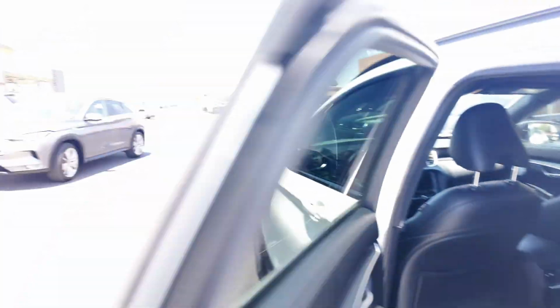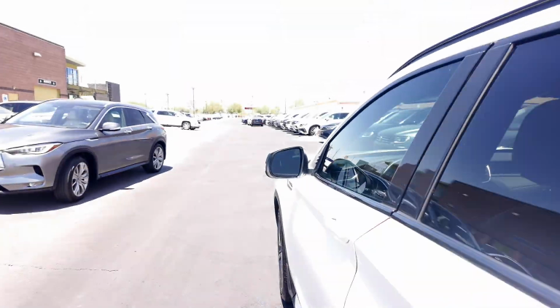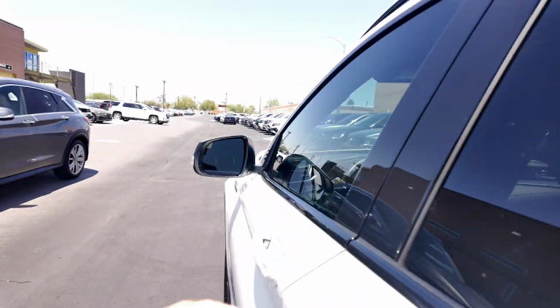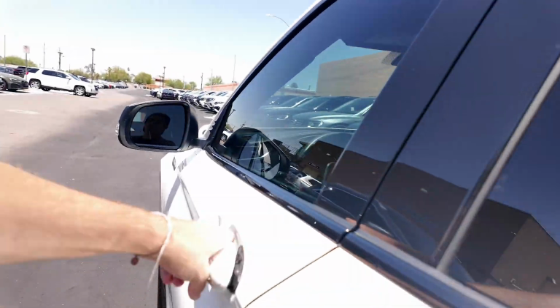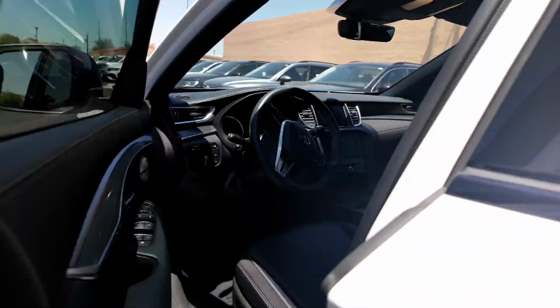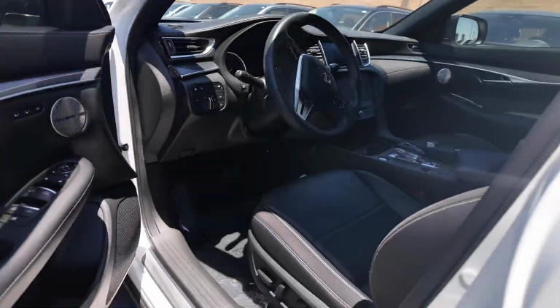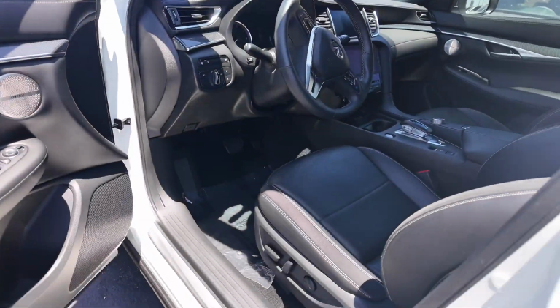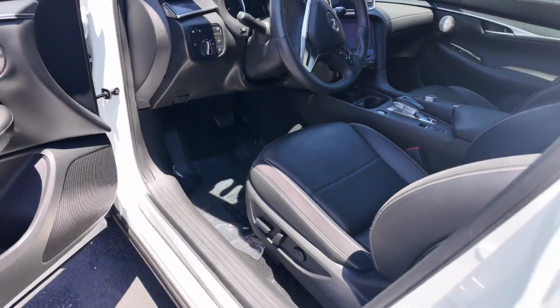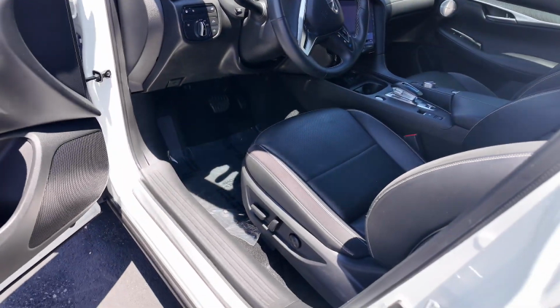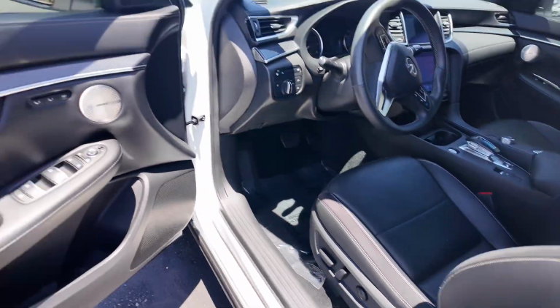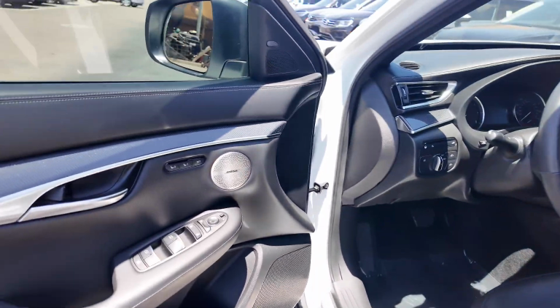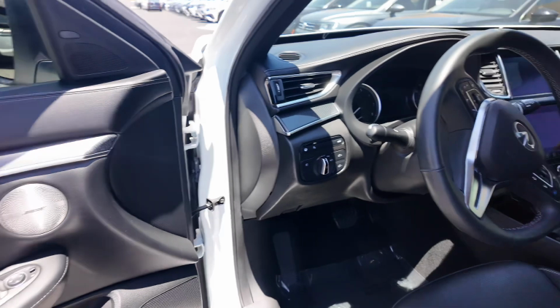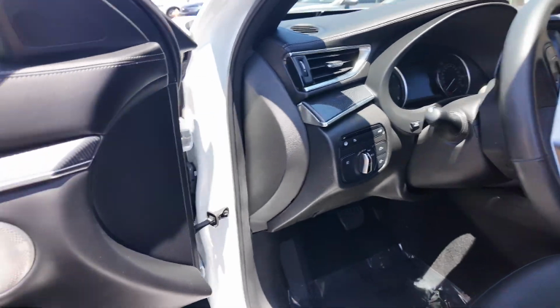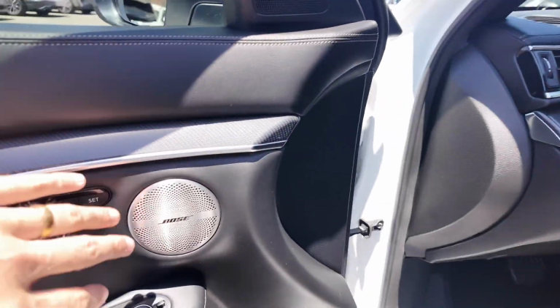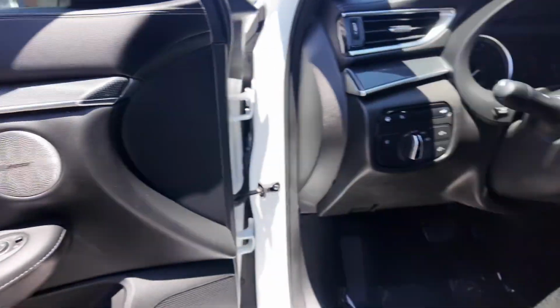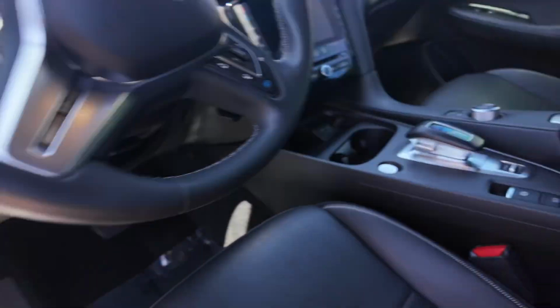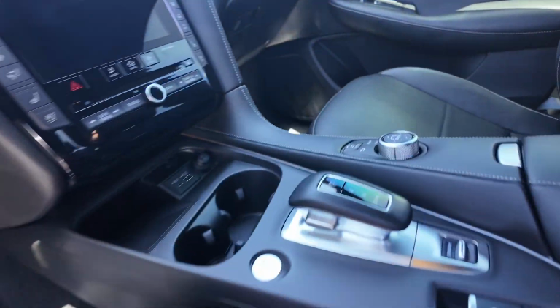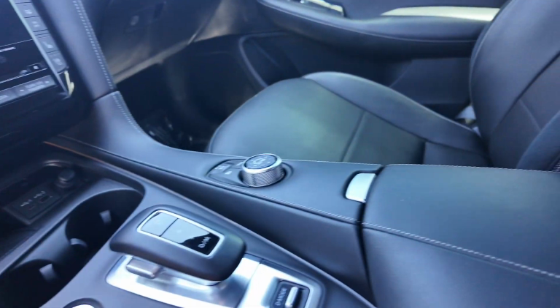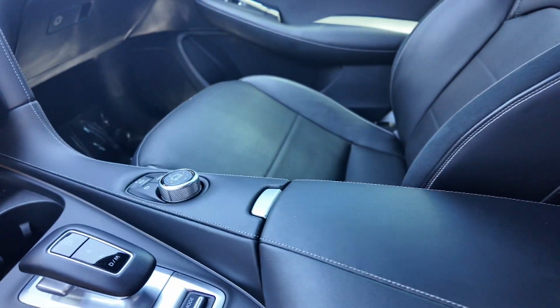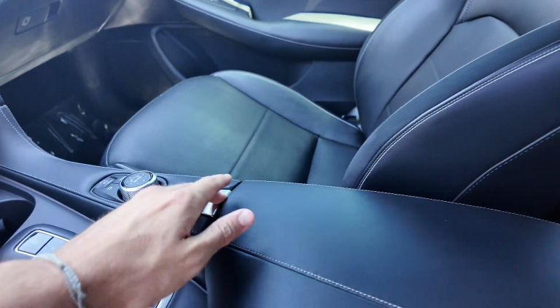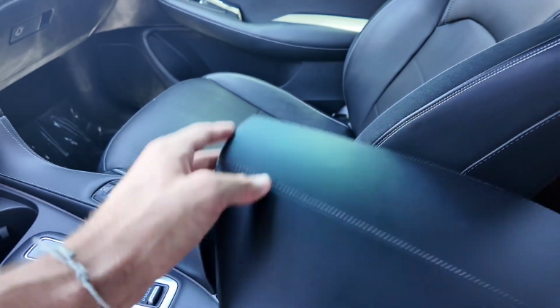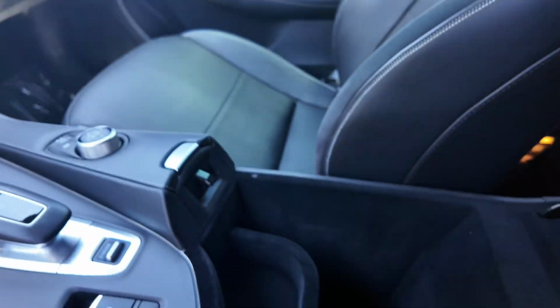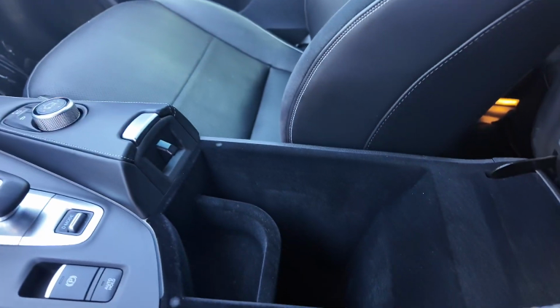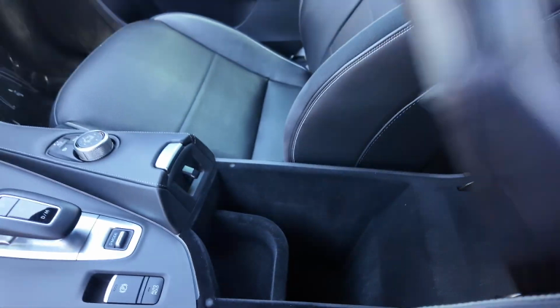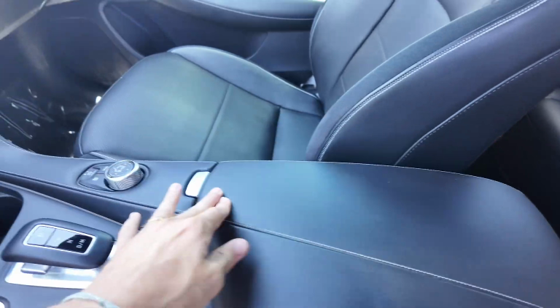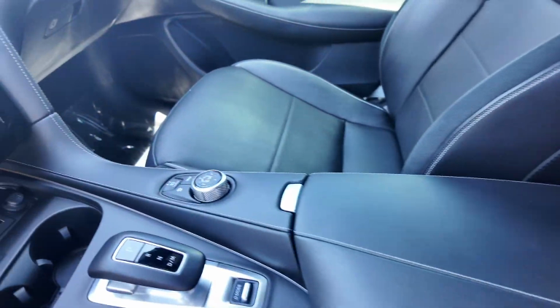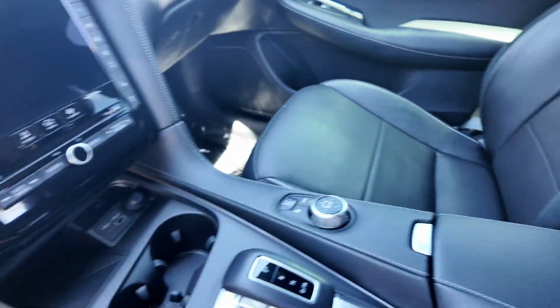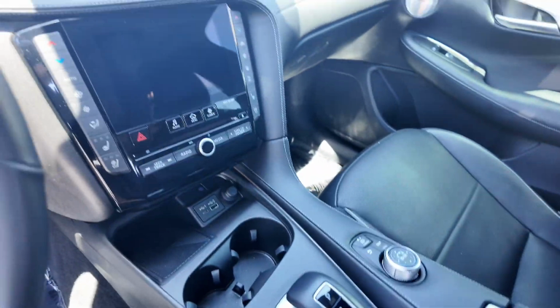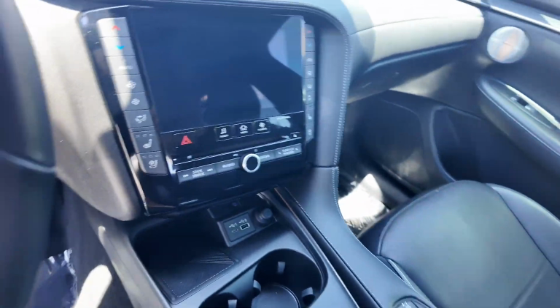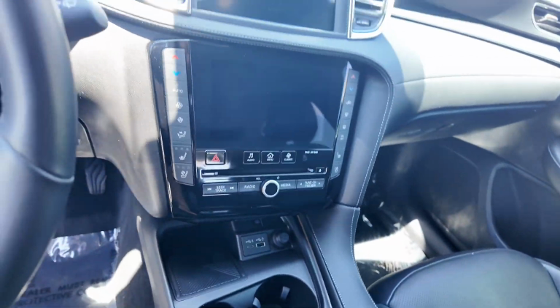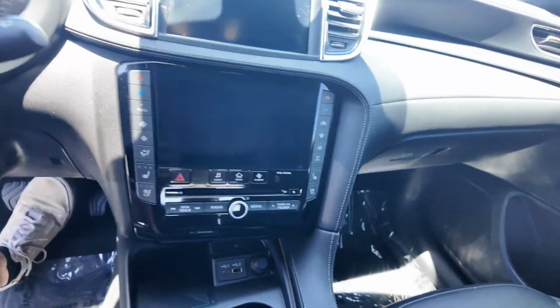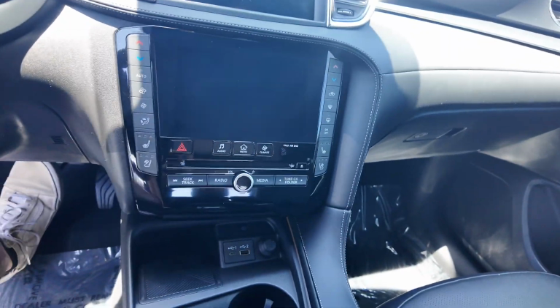Going inside the vehicle, you're going to have power adjustable seating, two memory seat settings, and the Bose stereo system. You've got your shifters, center console, and all these great functions.